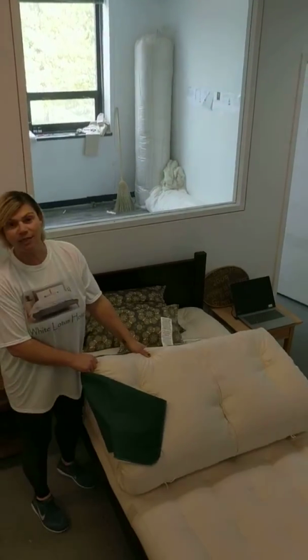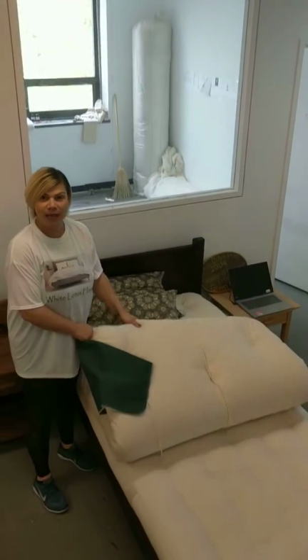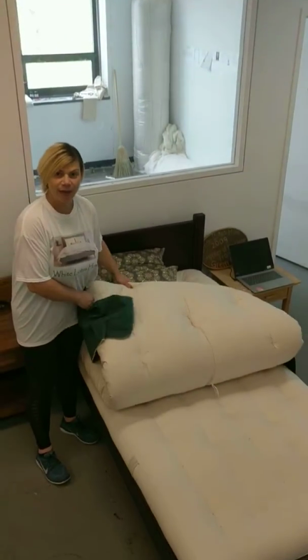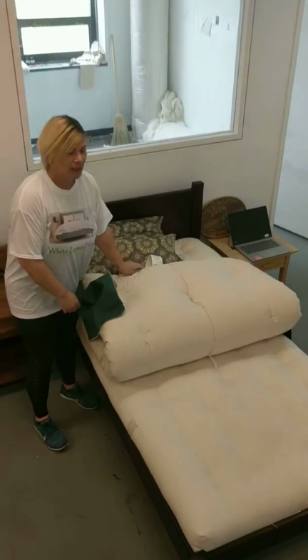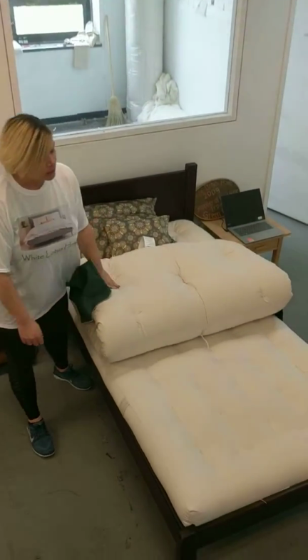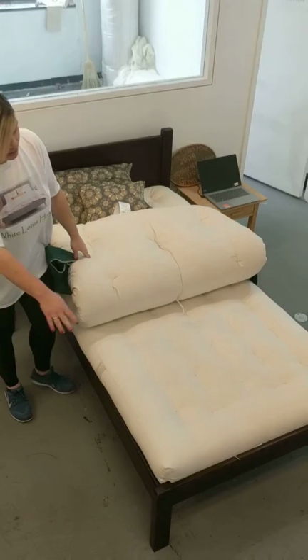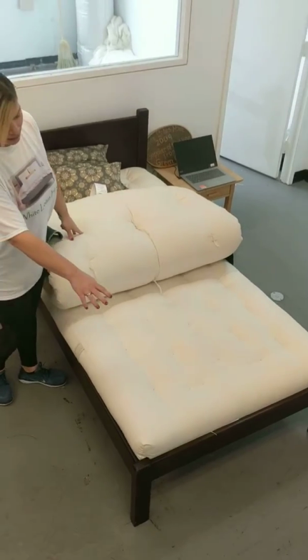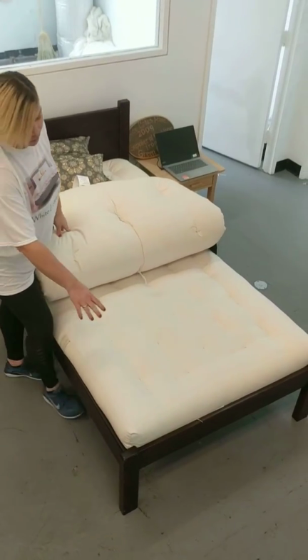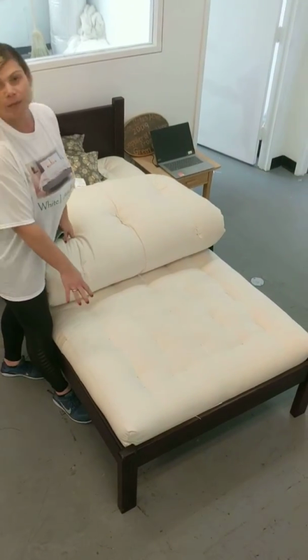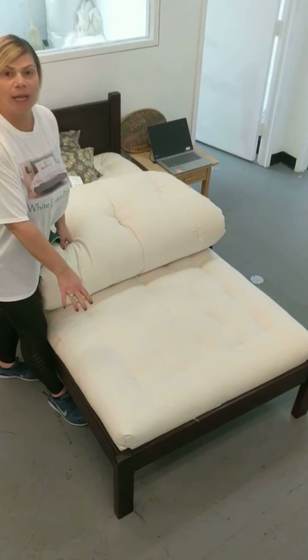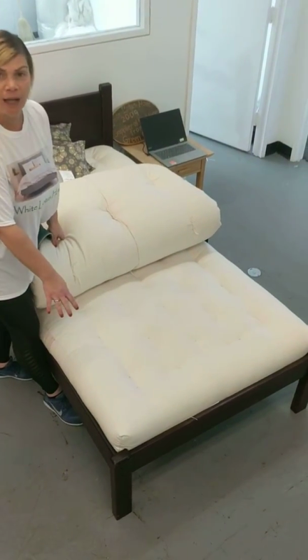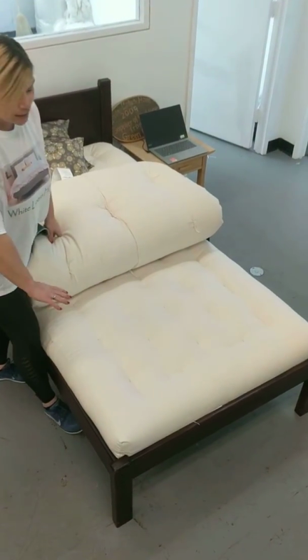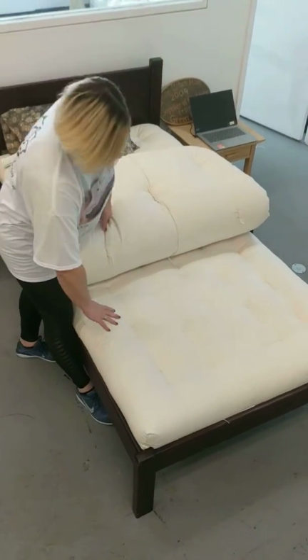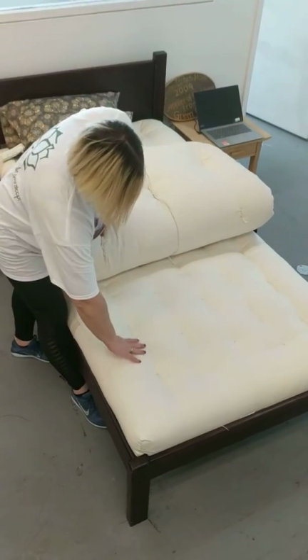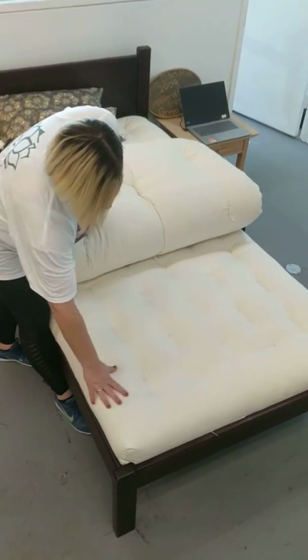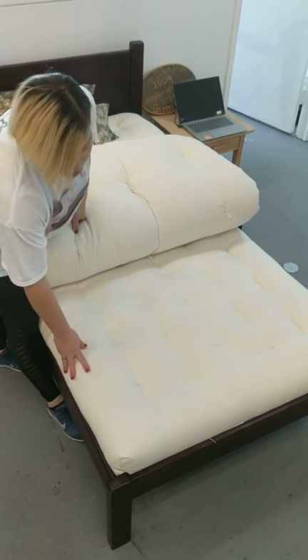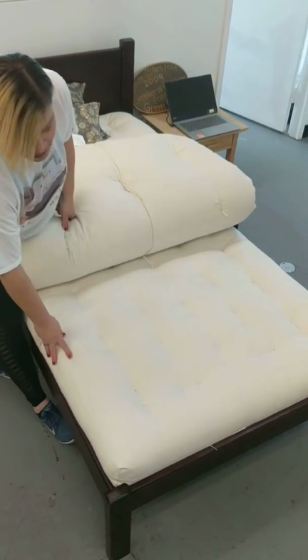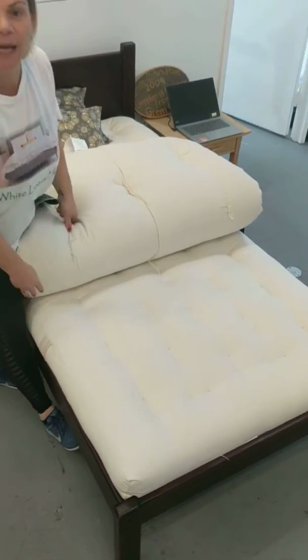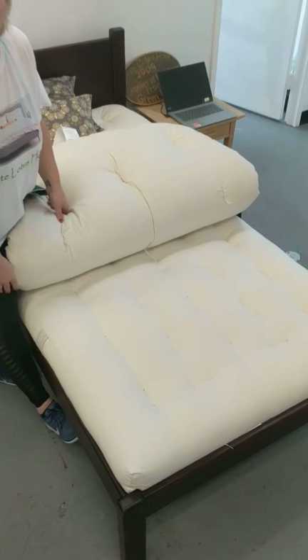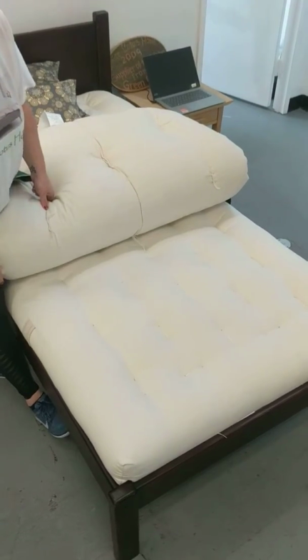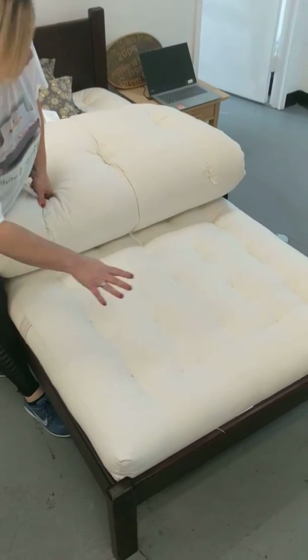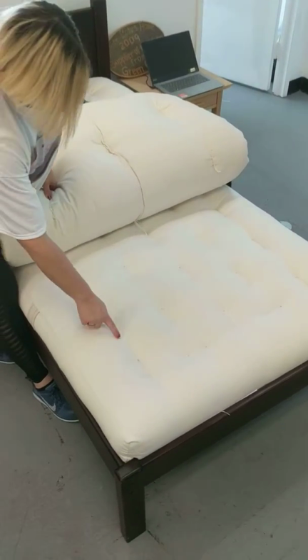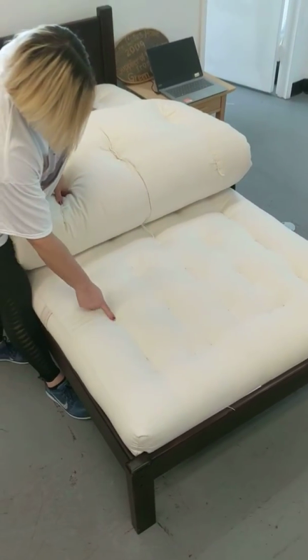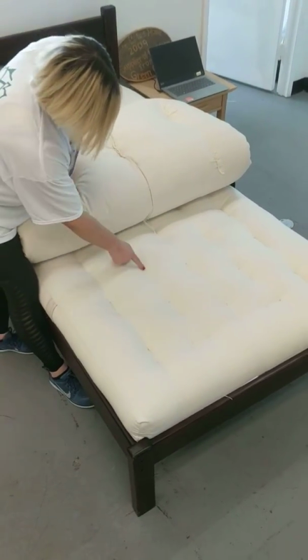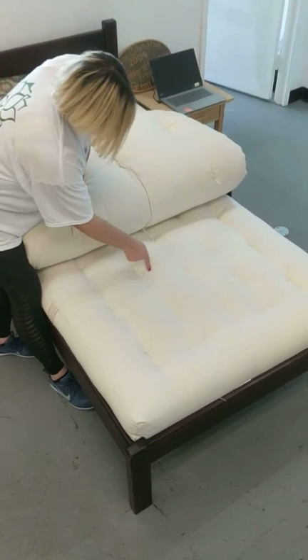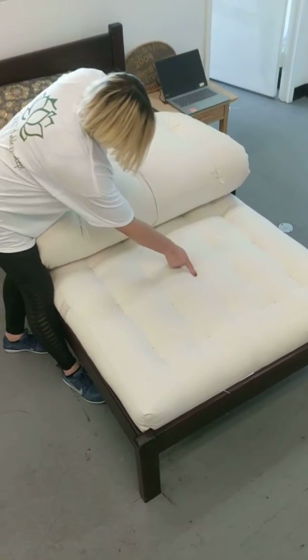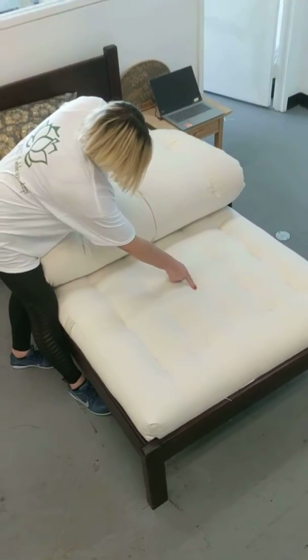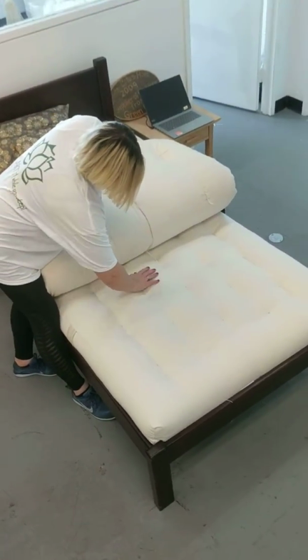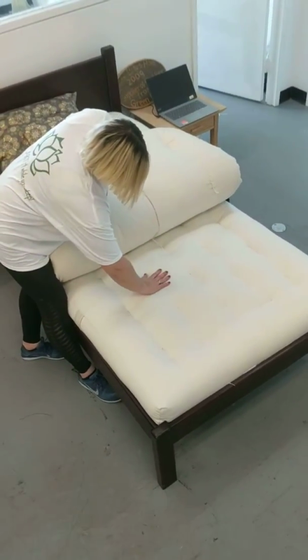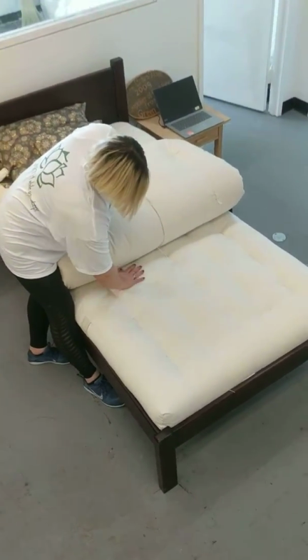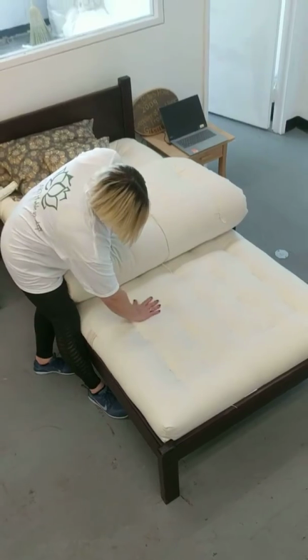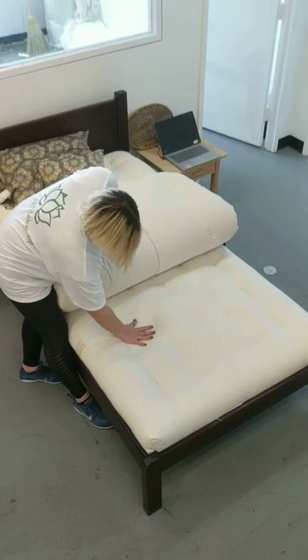This one is made of 100% organic cotton. The outer casing is also 100% organic twill. We use more tufting throughout the mattress and more cotton, and that gives it that firm, nice and firm feel.